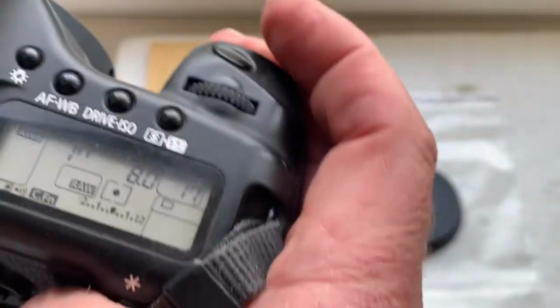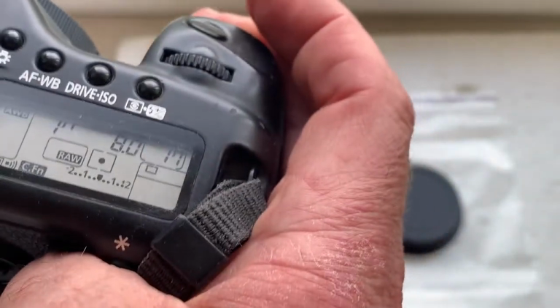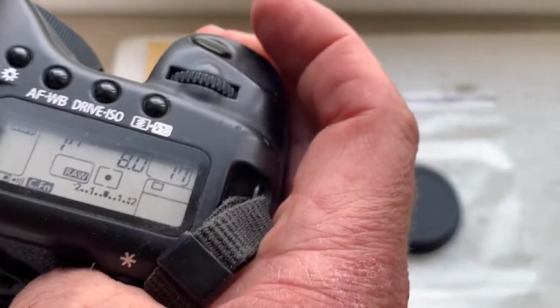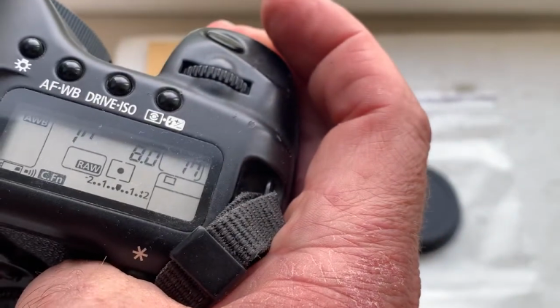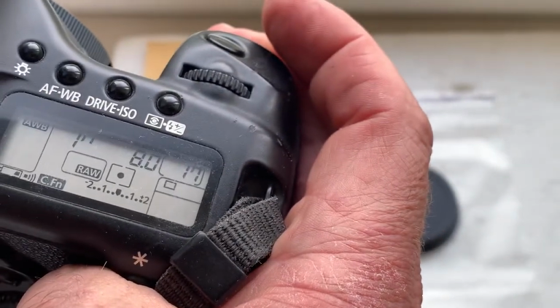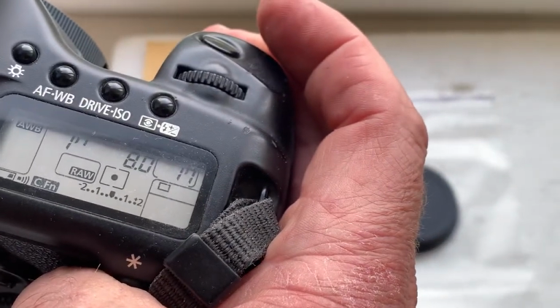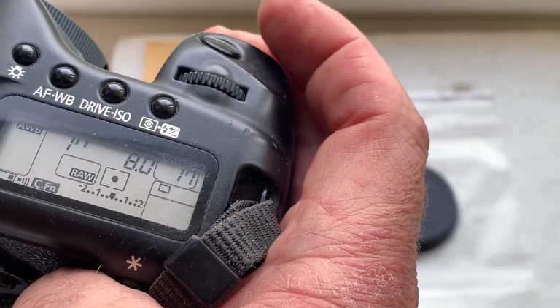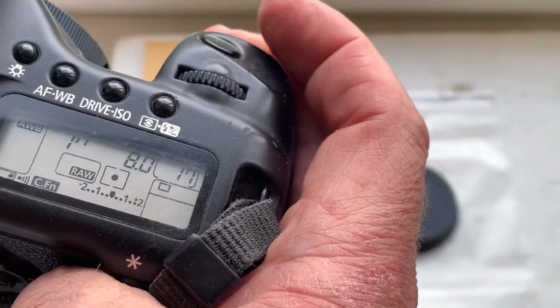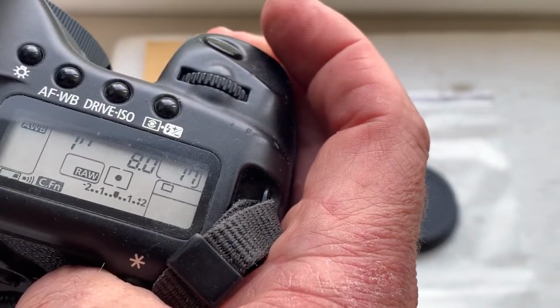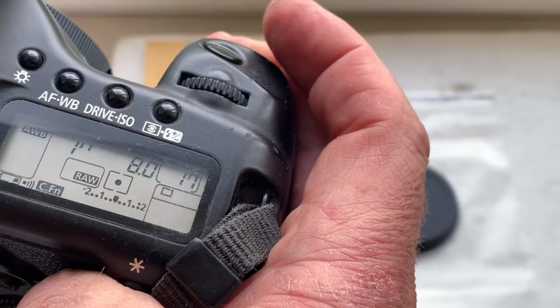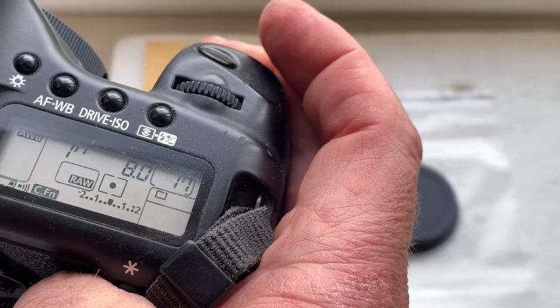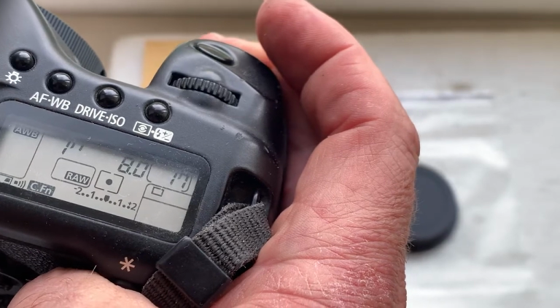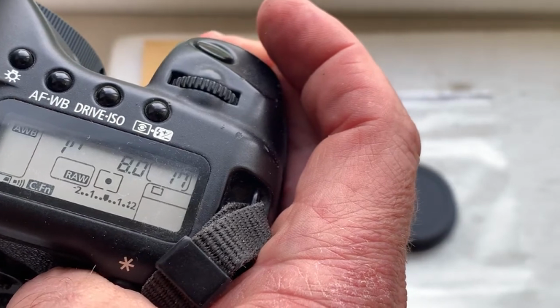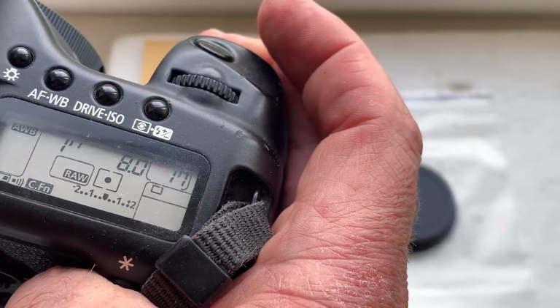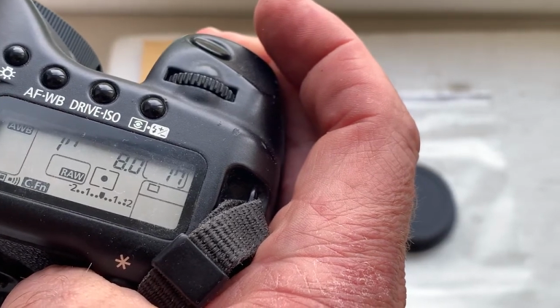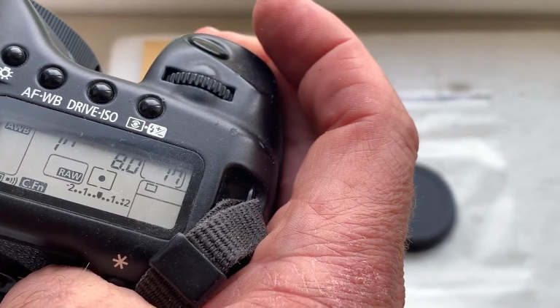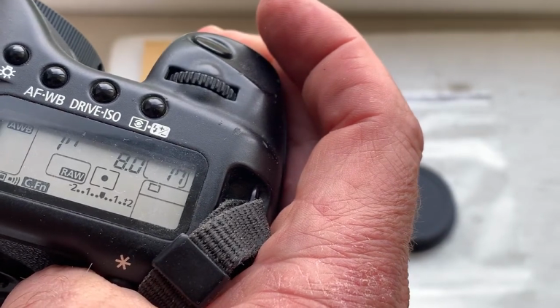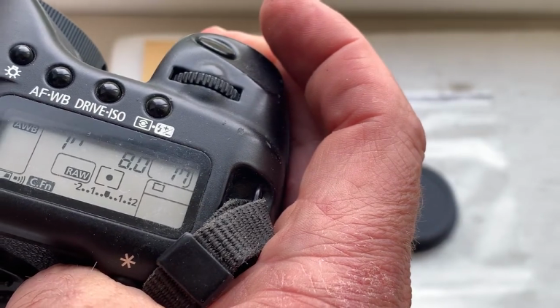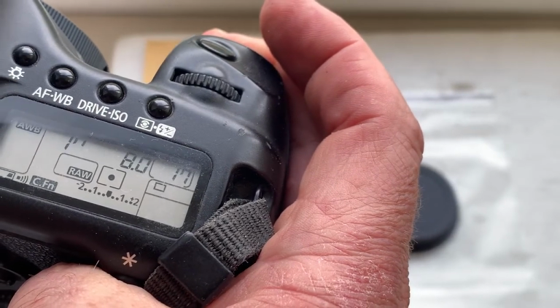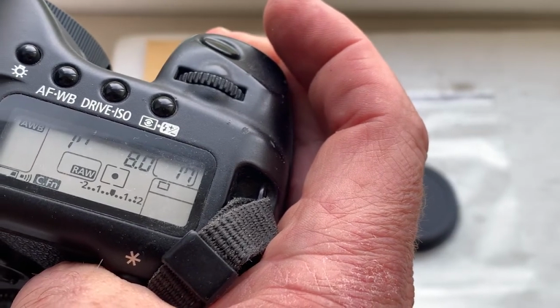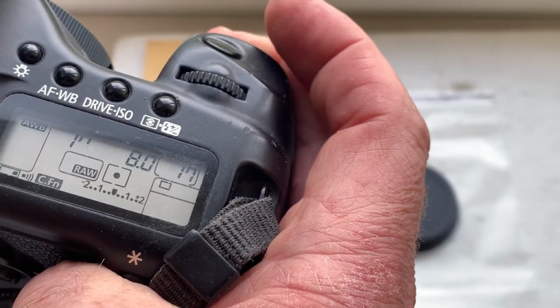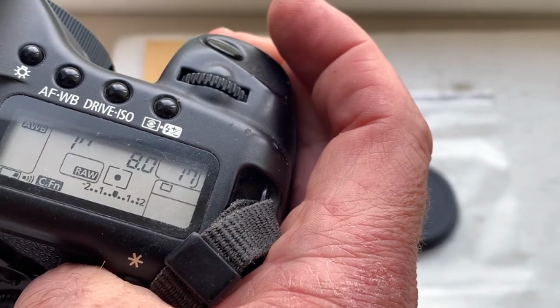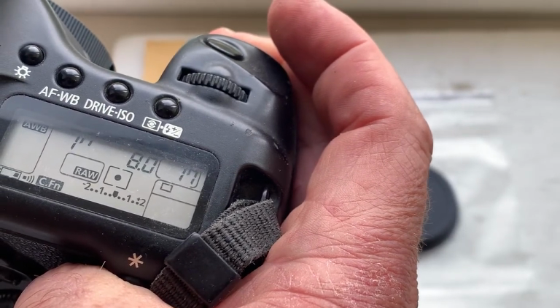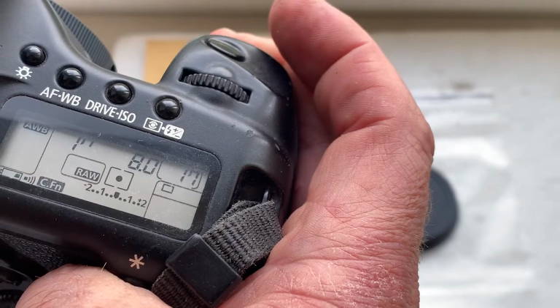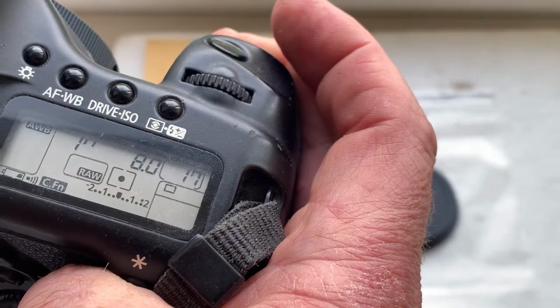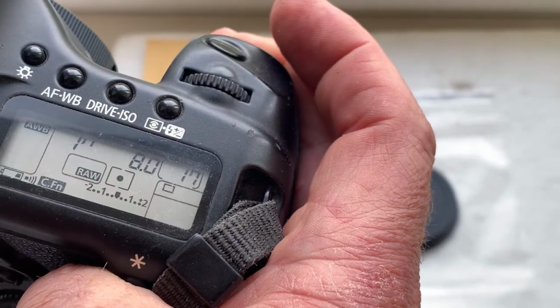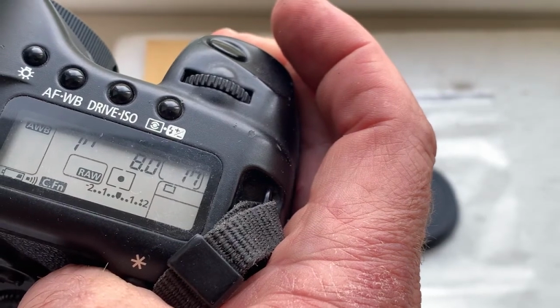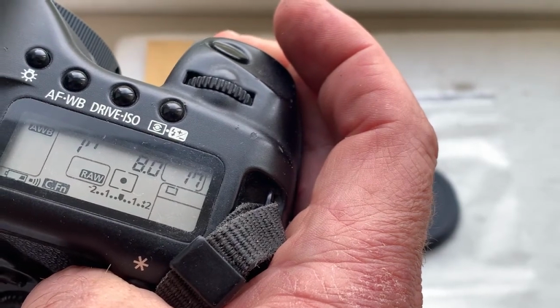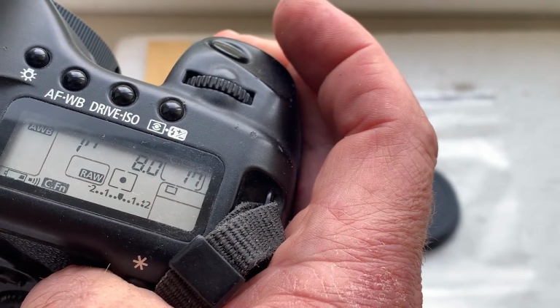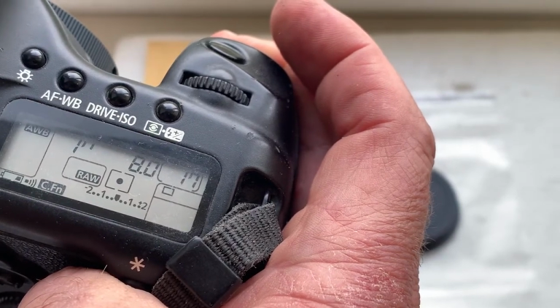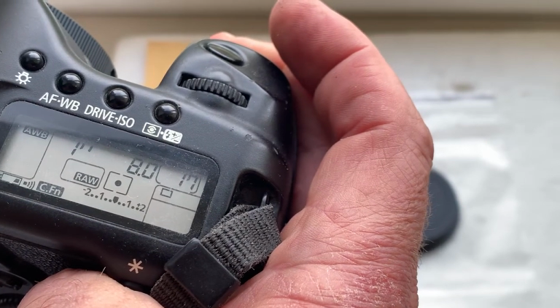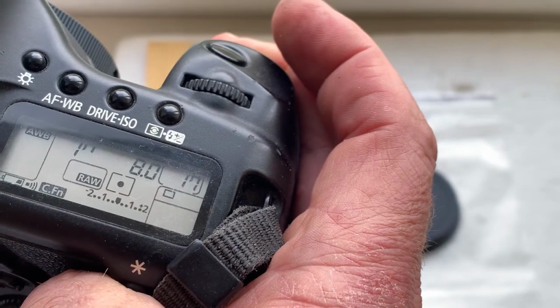I pre-programmed the focal length to 500mm, aperture 8.0, delay time to enter programming mode is one second, and focus trap mode is off.